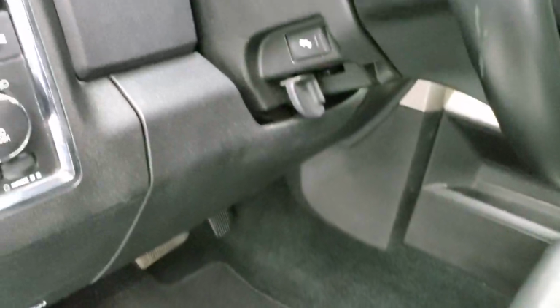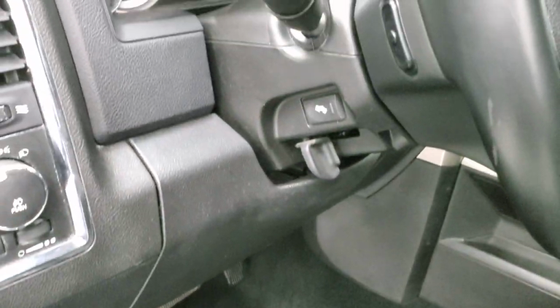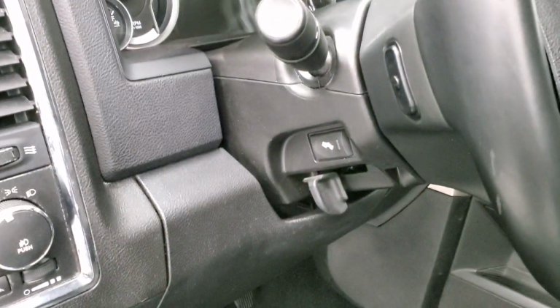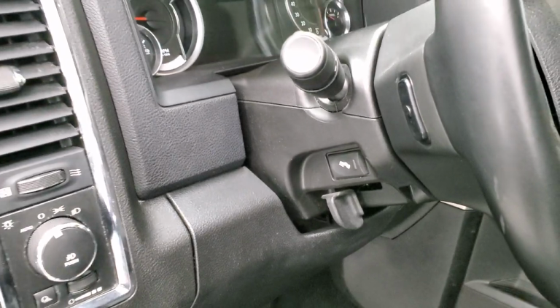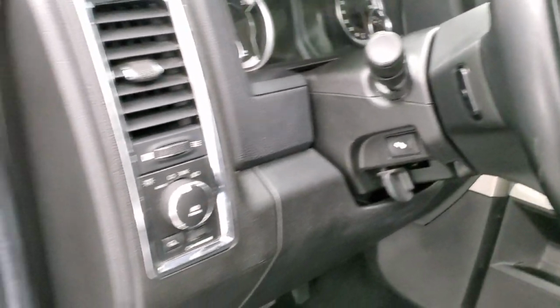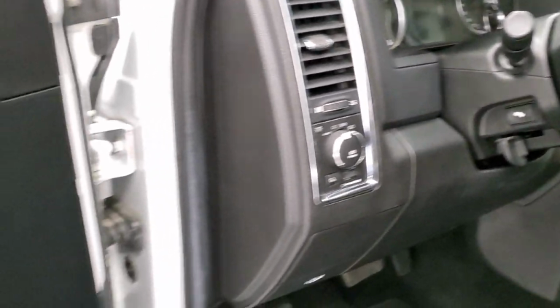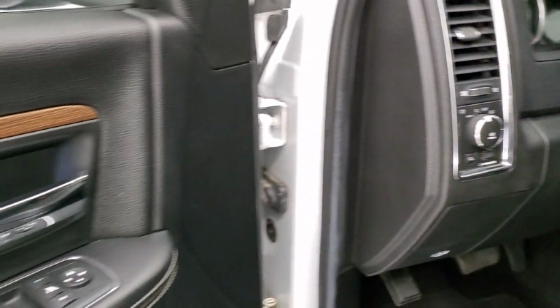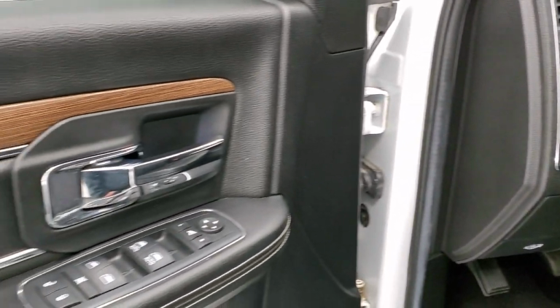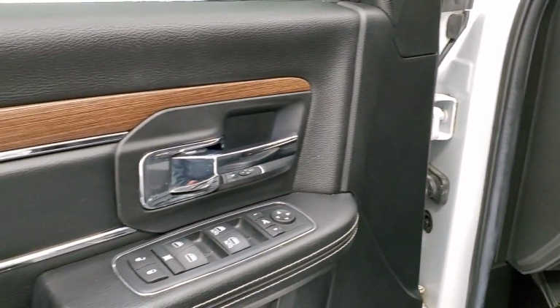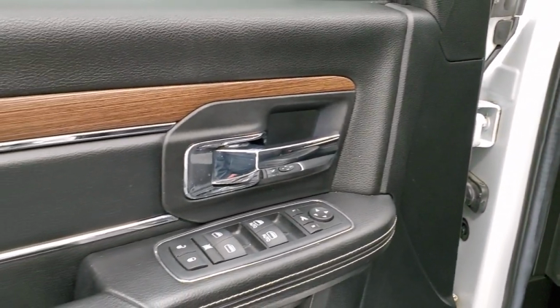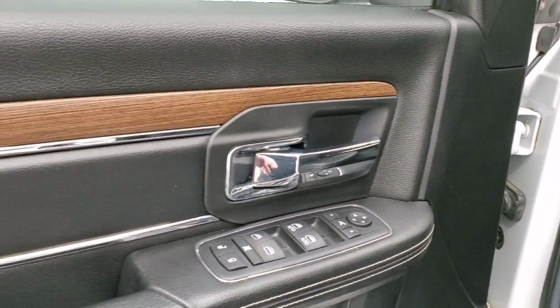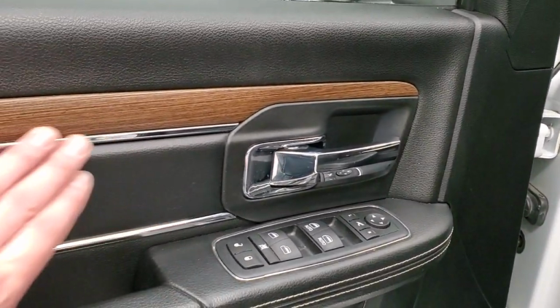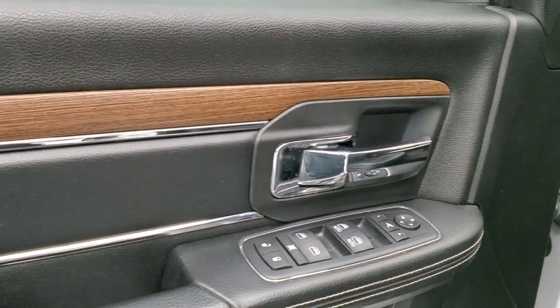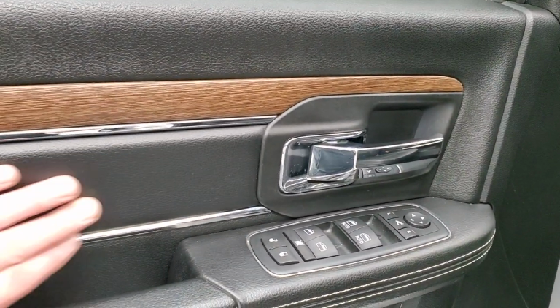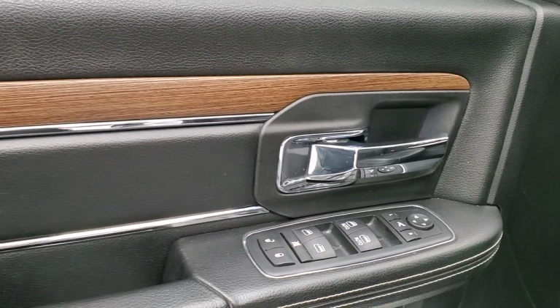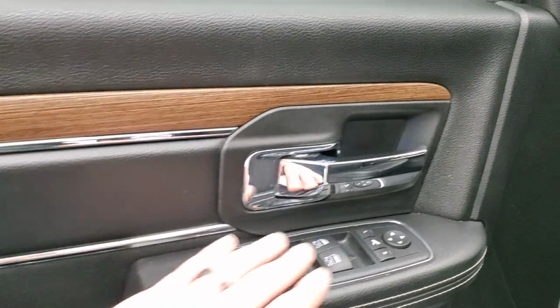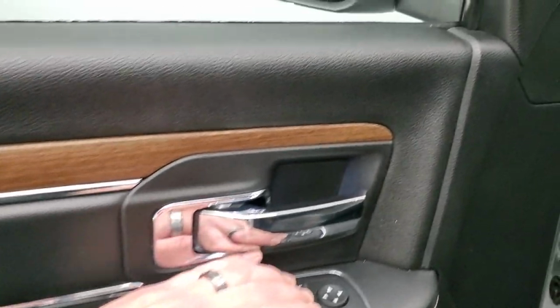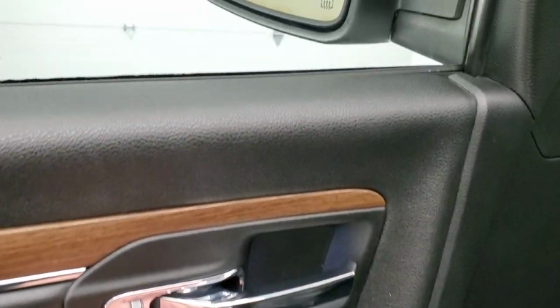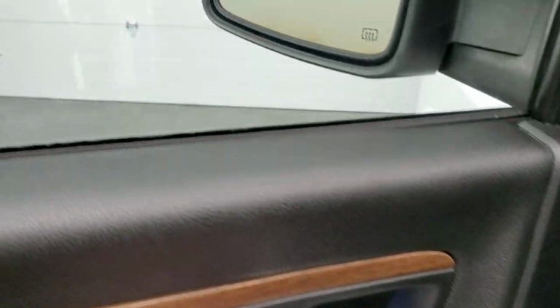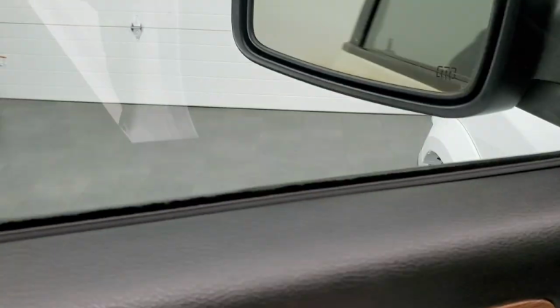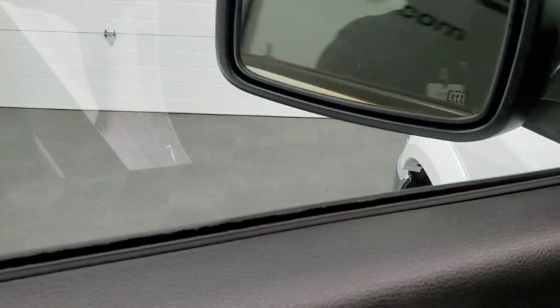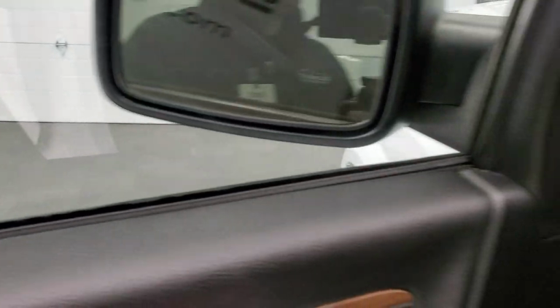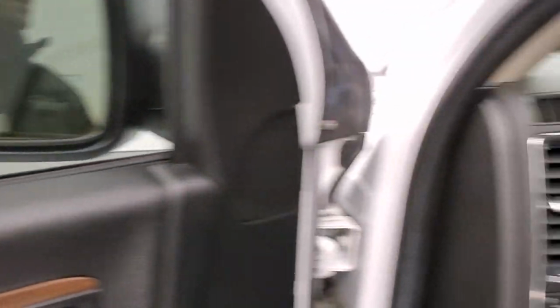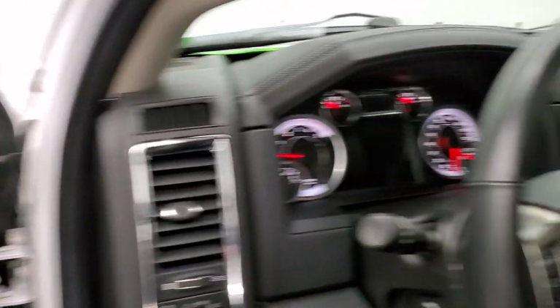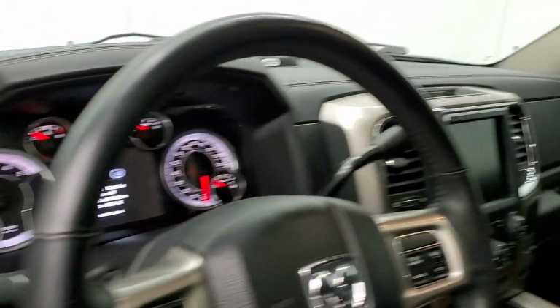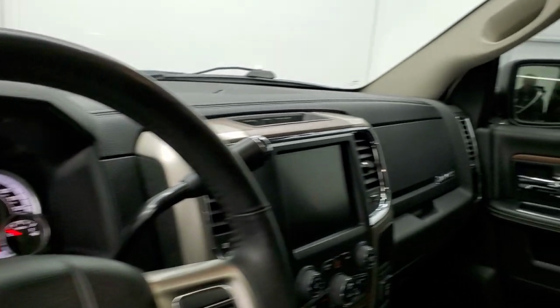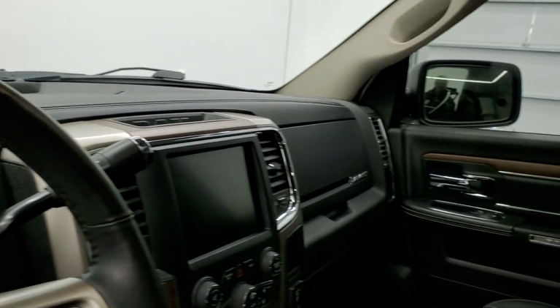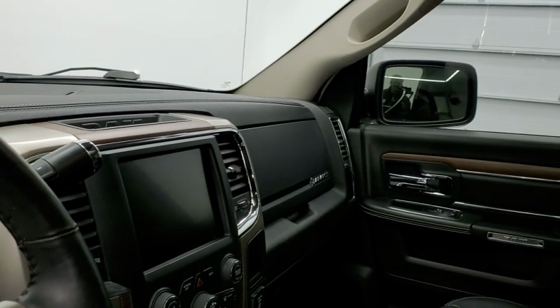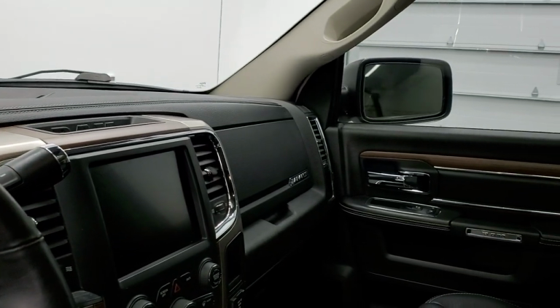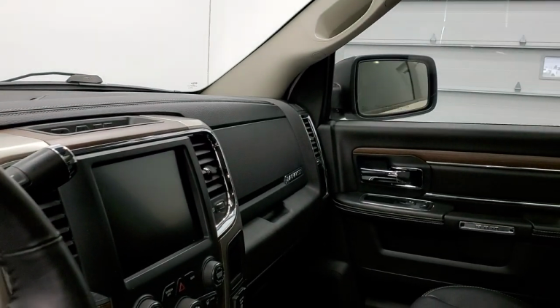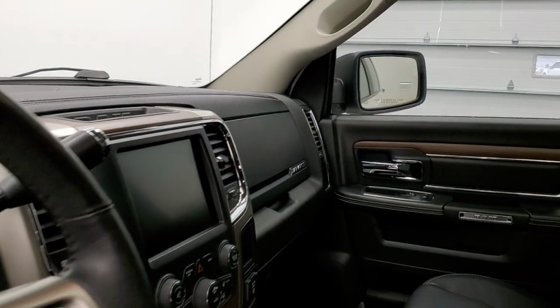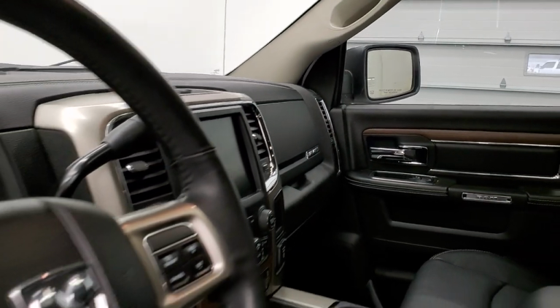Auto headlamps, power pedals, power windows, power locks, and power mirrors. You get the nice wood grain trim and leather bolsters. These mirrors do power fold in — I always like showing both sides so that you know that both sides are working properly.